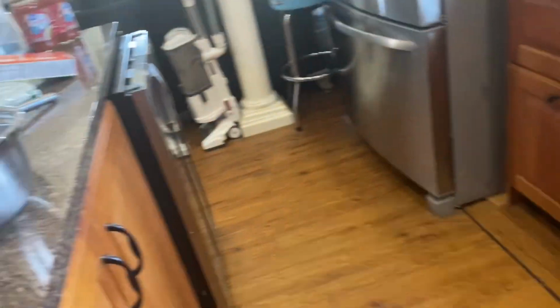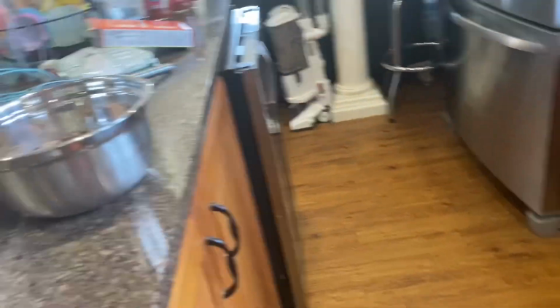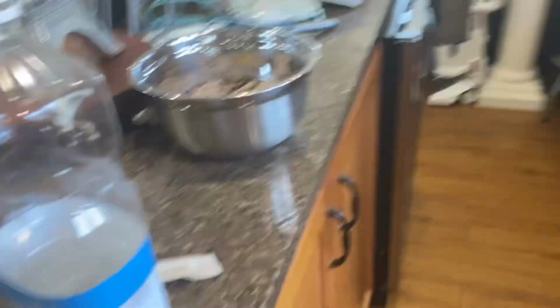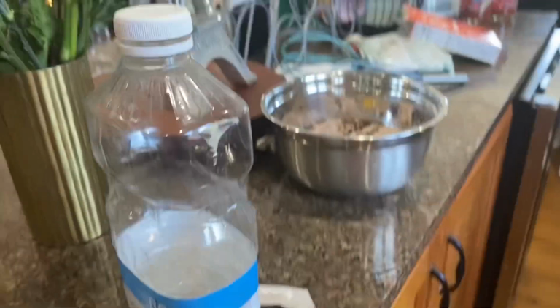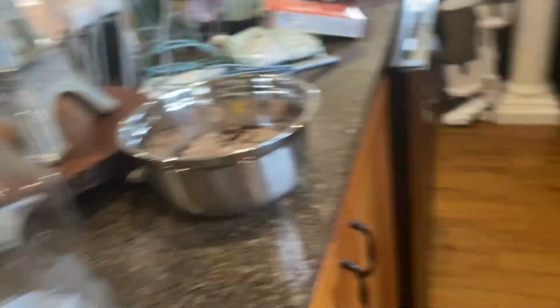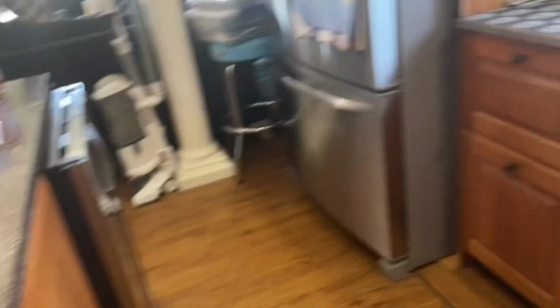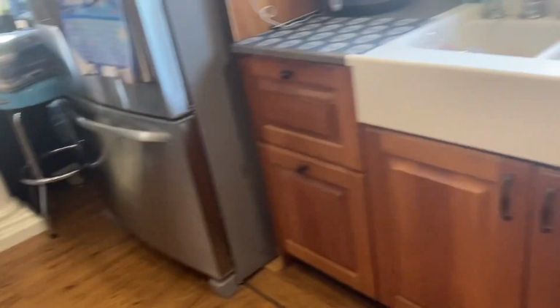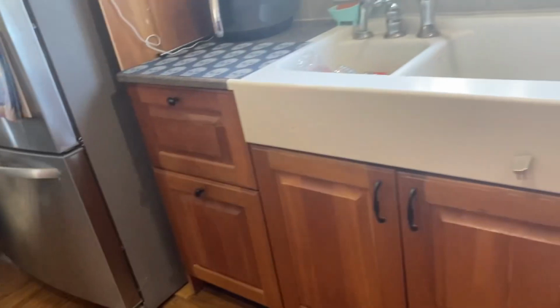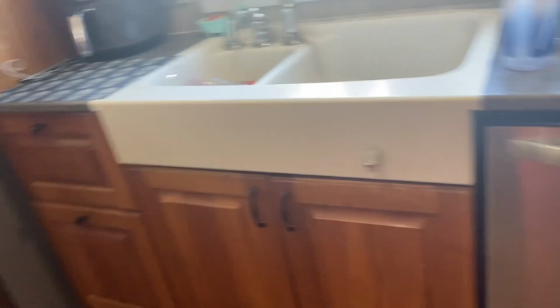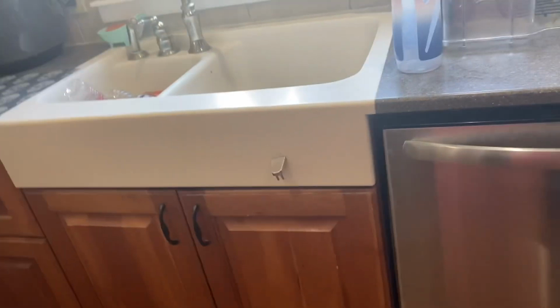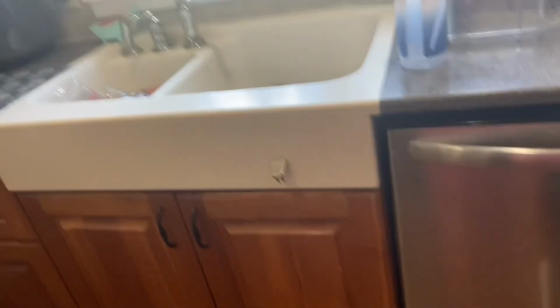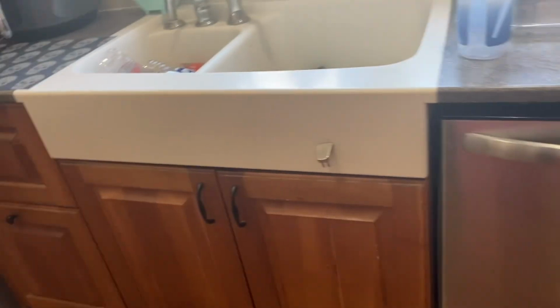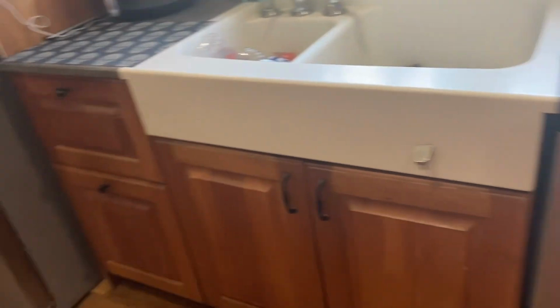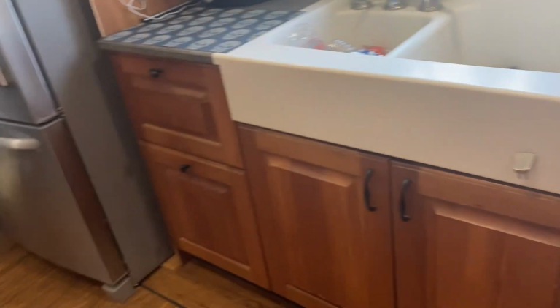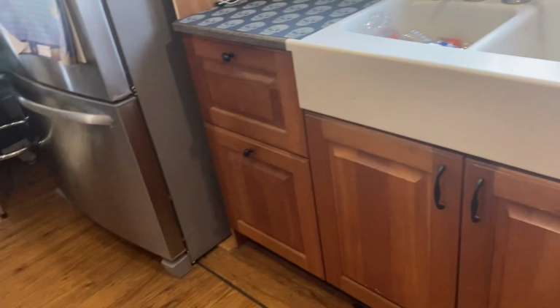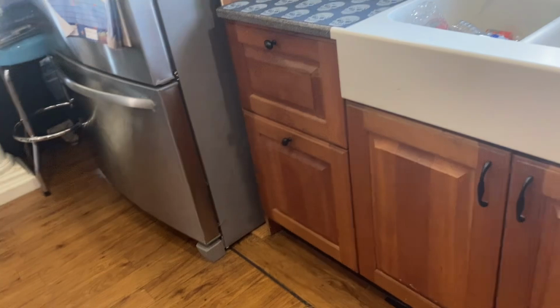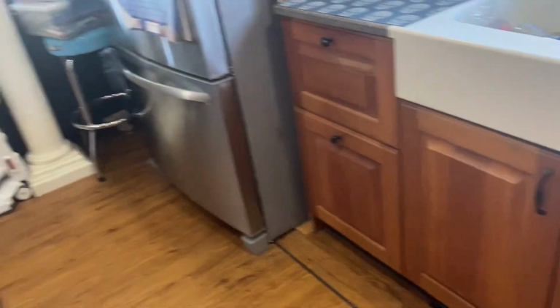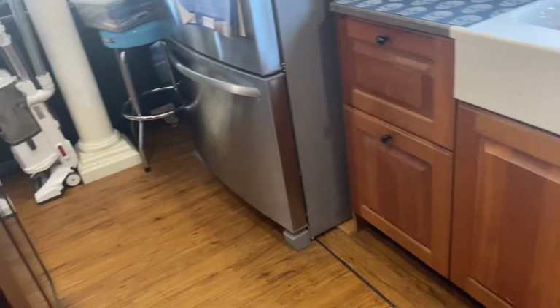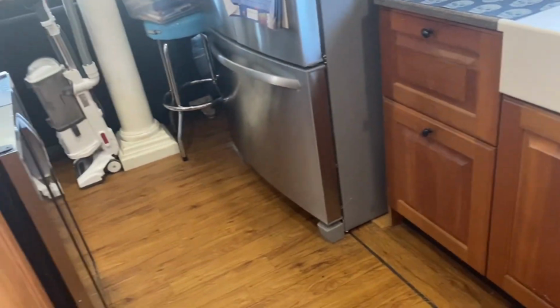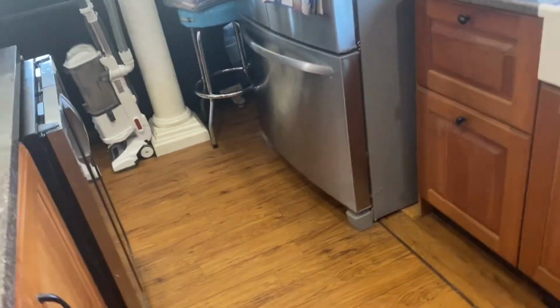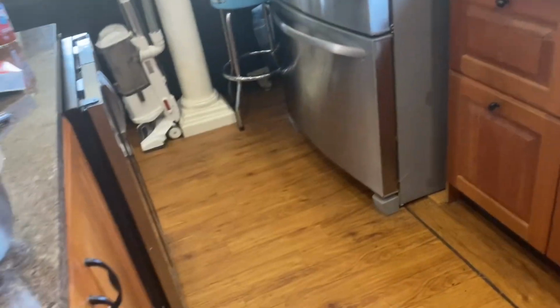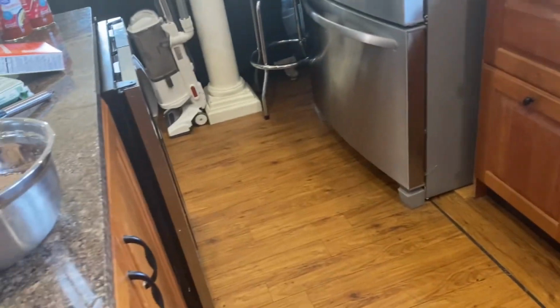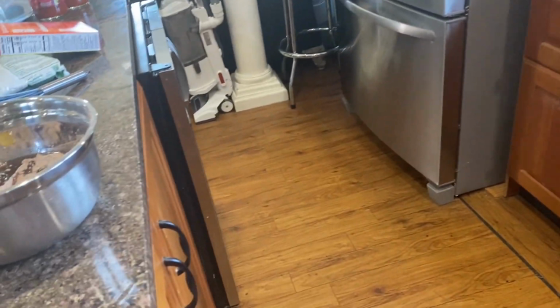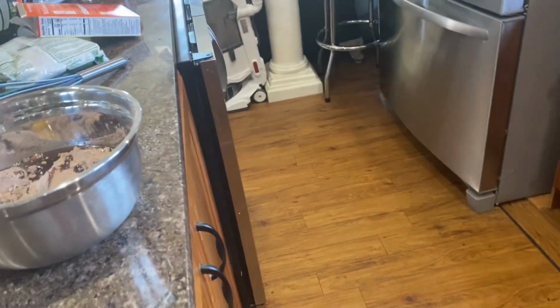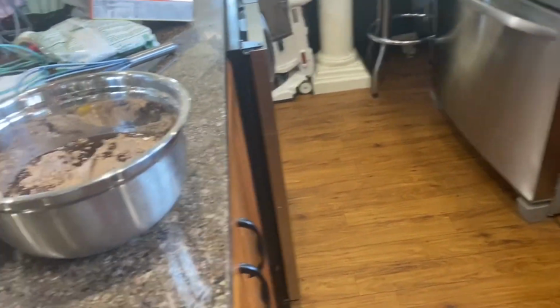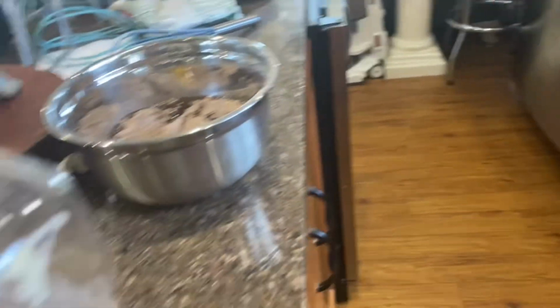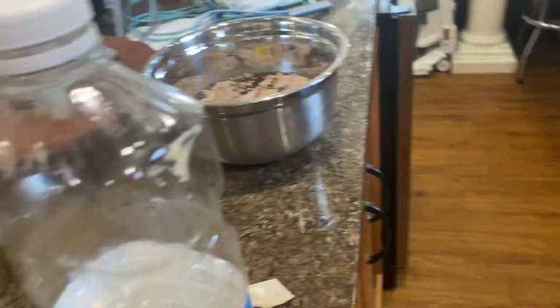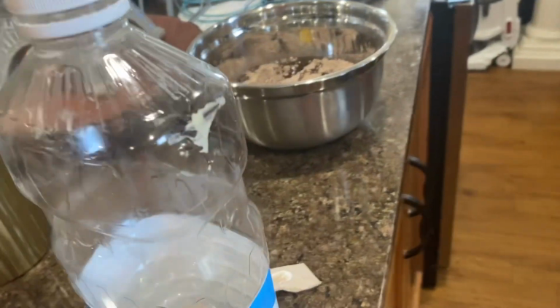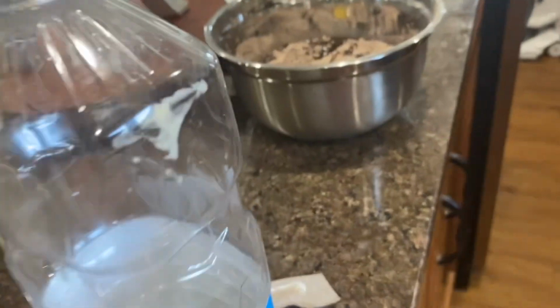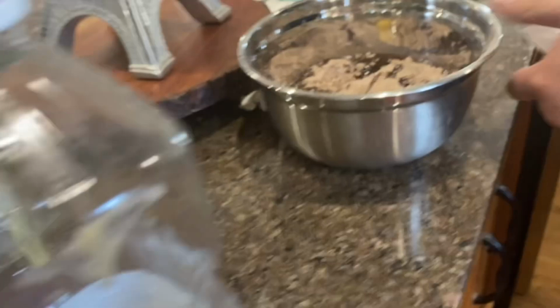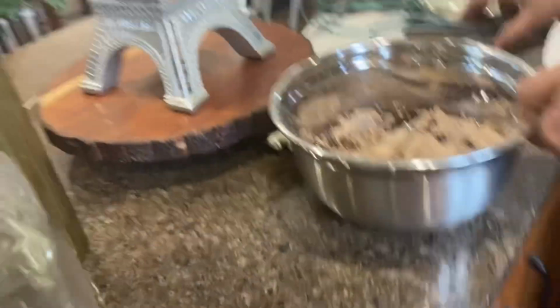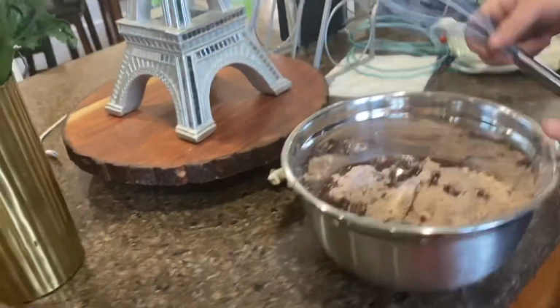Do you wanna mix it? Yeah. Okay, mix it. Use this insert, it's gonna go for it.